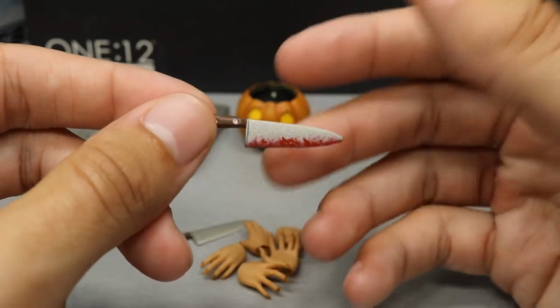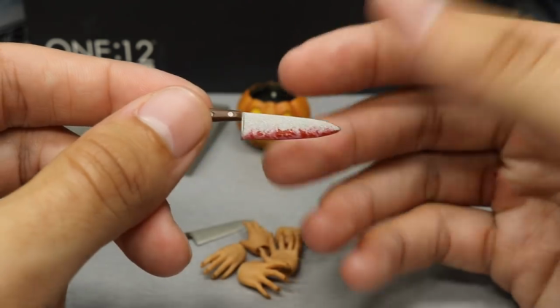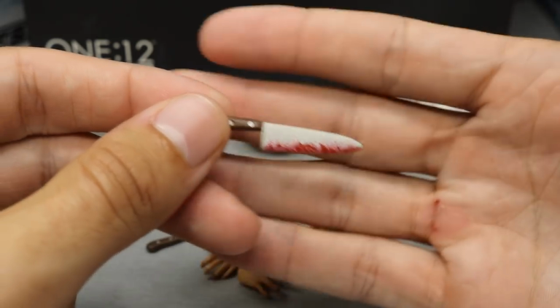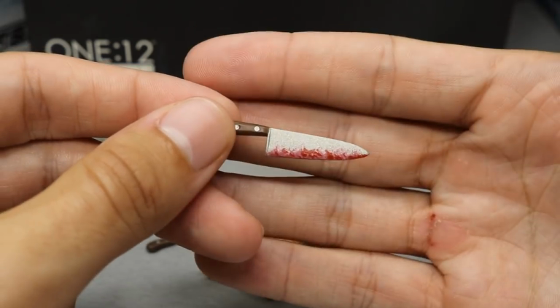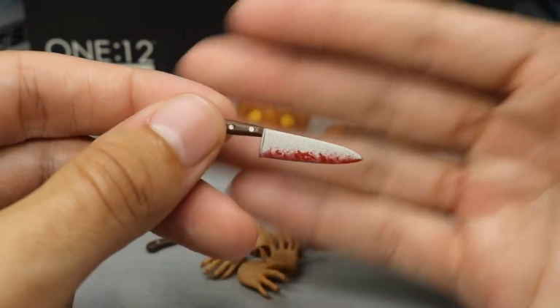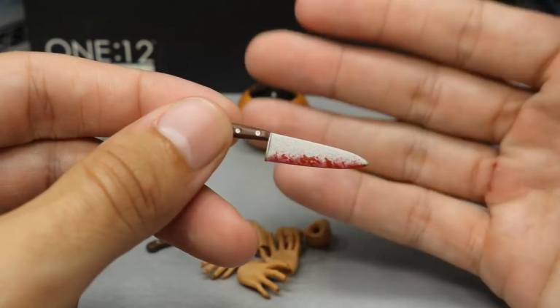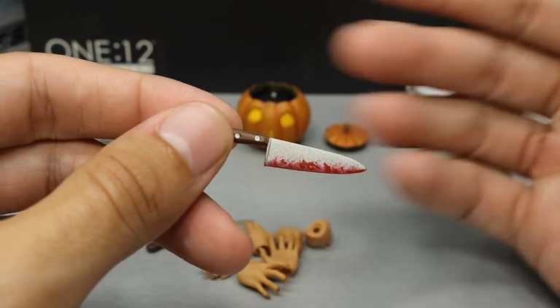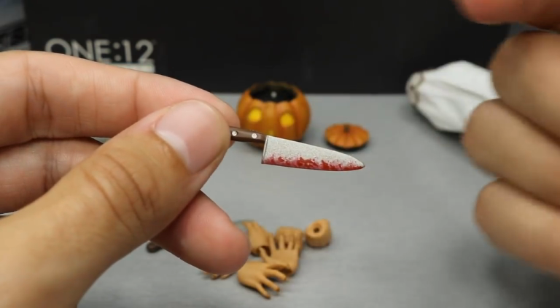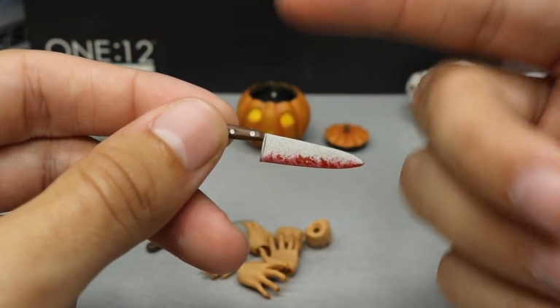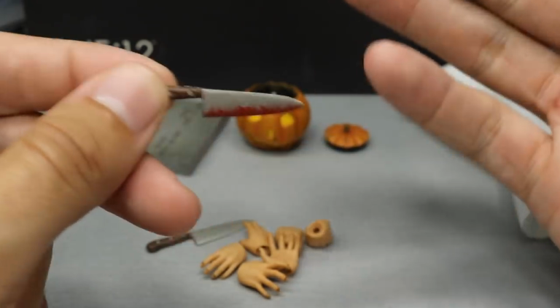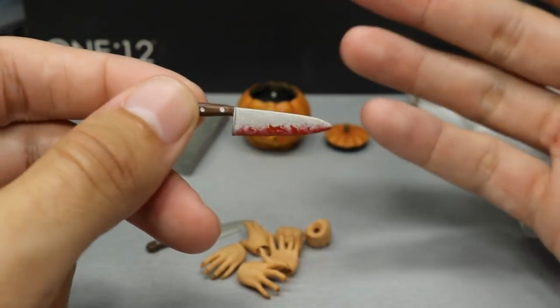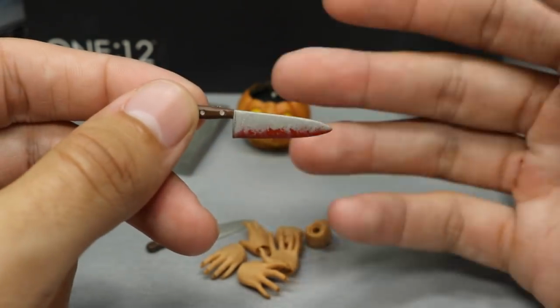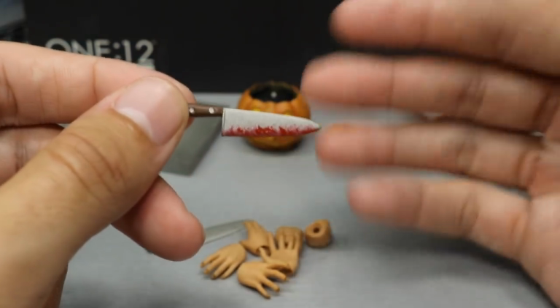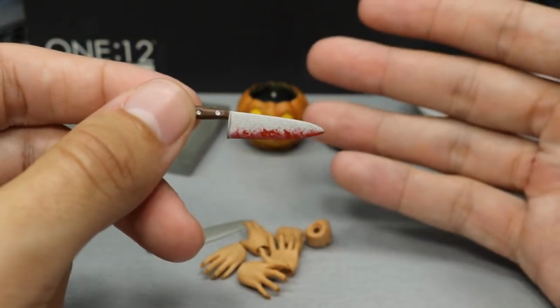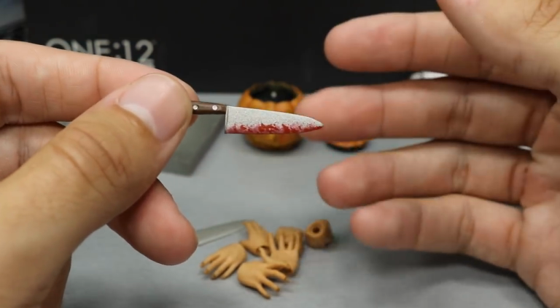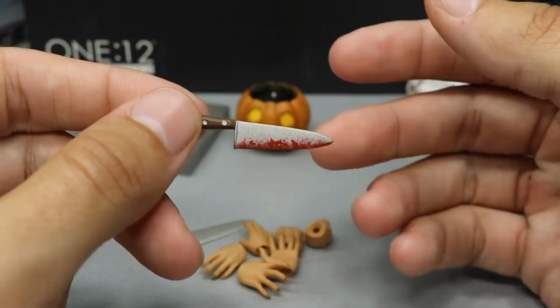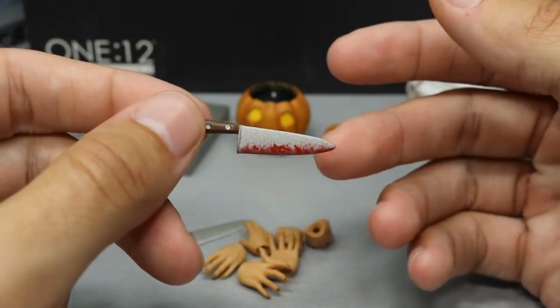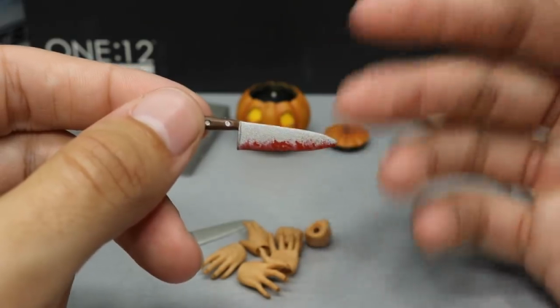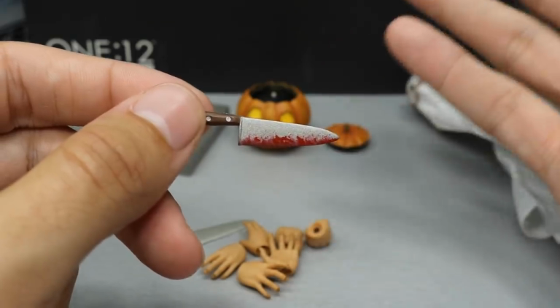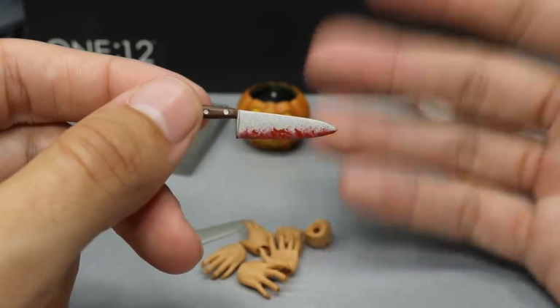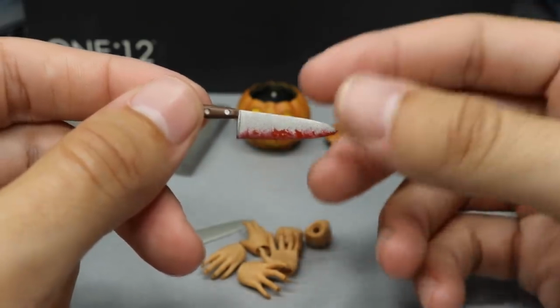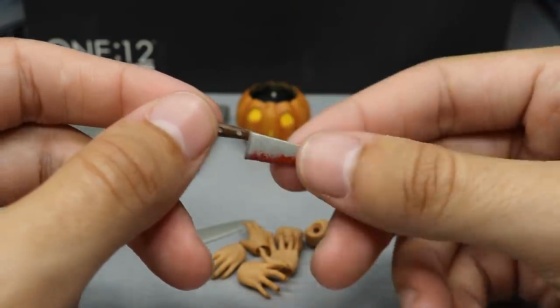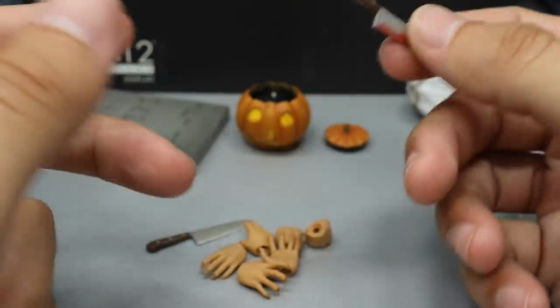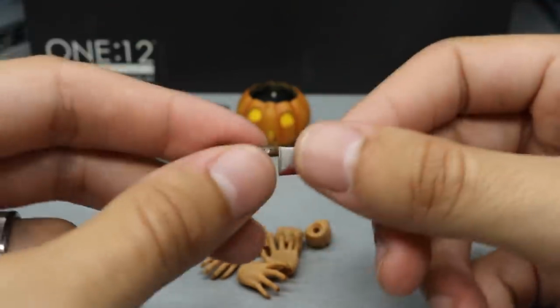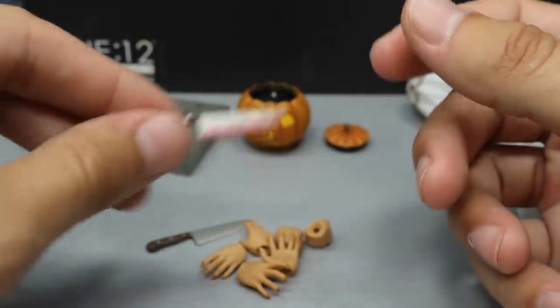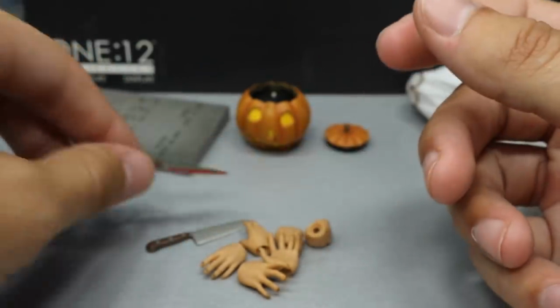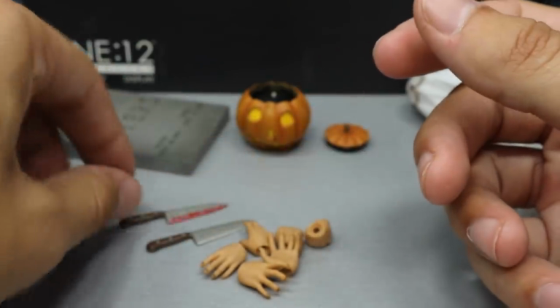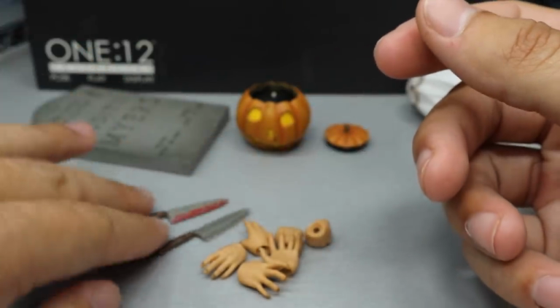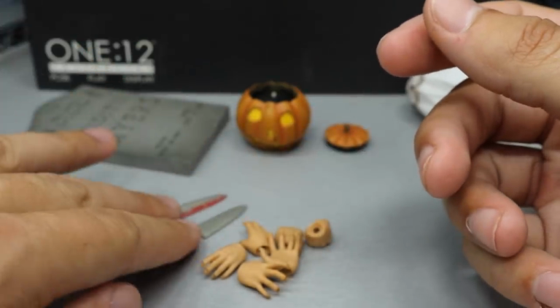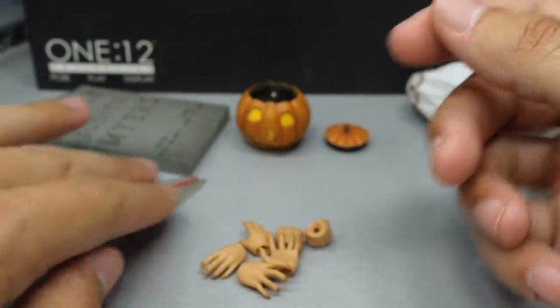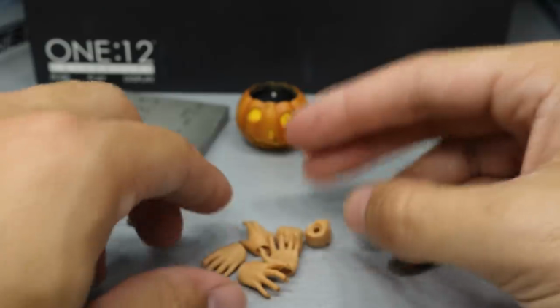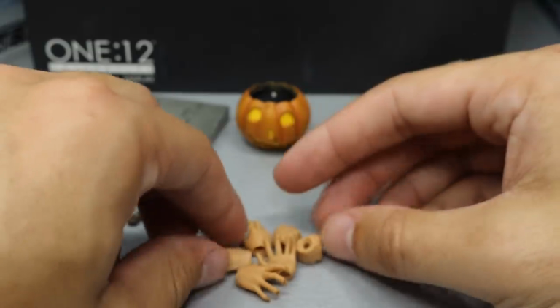I can tell already that these accessories are in scale with the Mezco accessories. So if you wanted him to wield different accessories from Texas Chainsaw Massacre and Leatherface, or rock the machete or any of that stuff, you could — it wouldn't be accurate, but you could do it if you wanted.